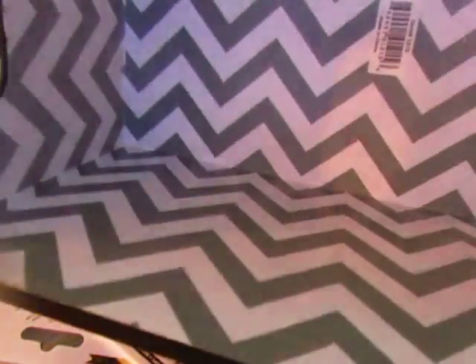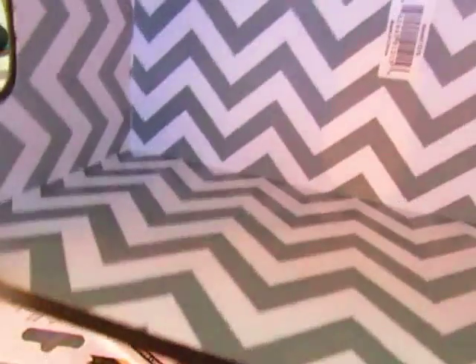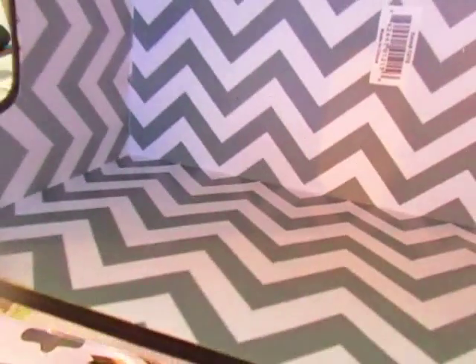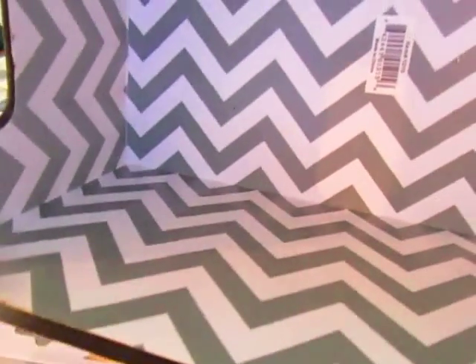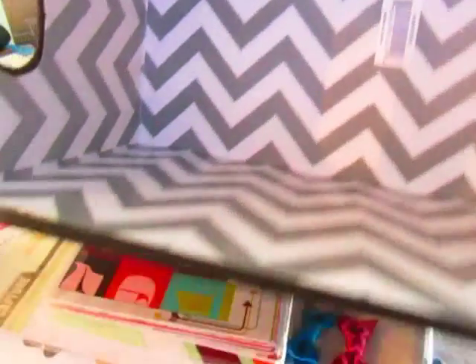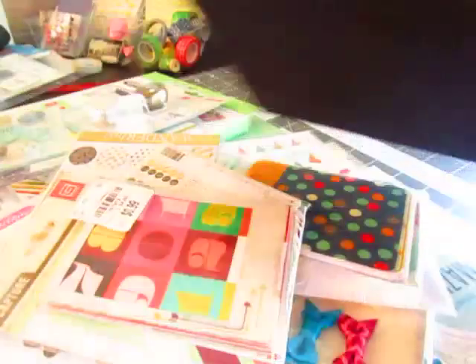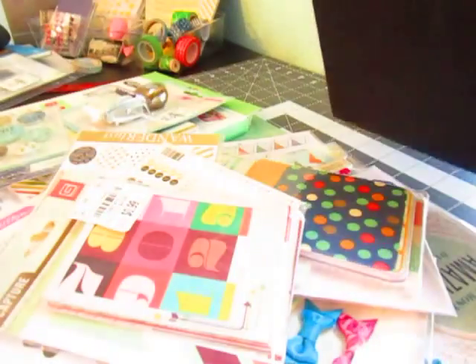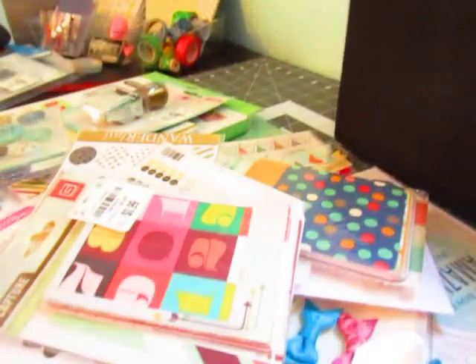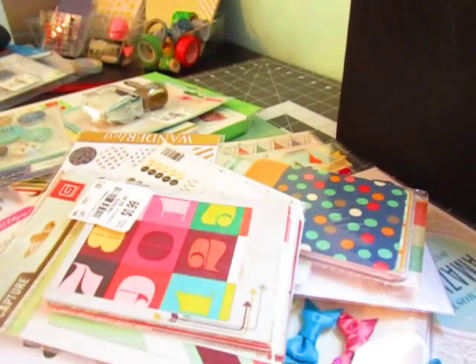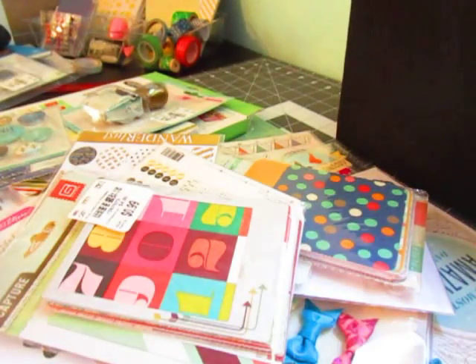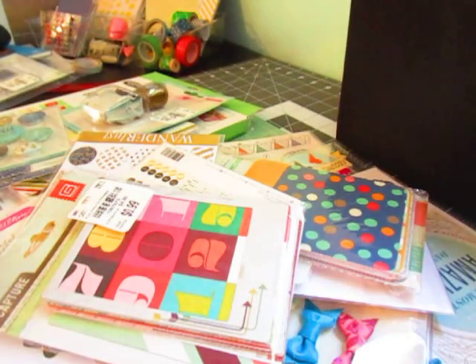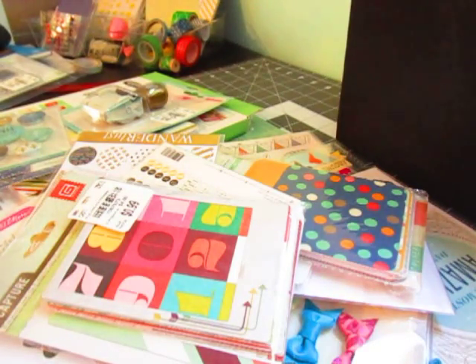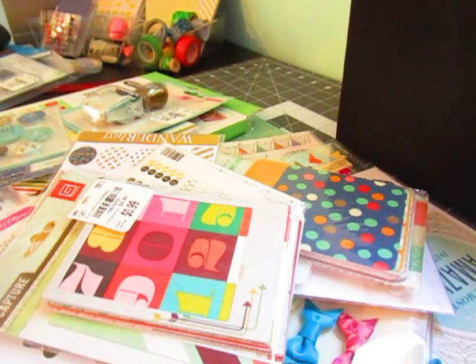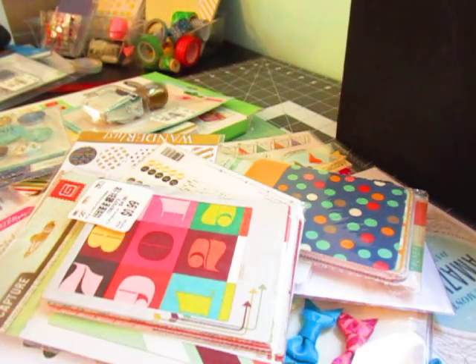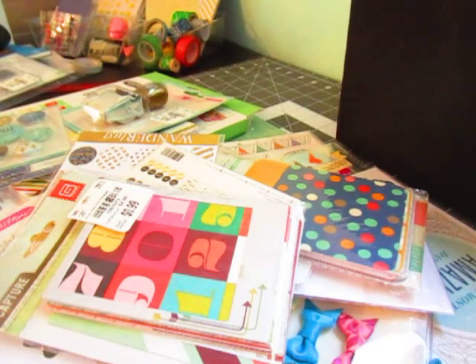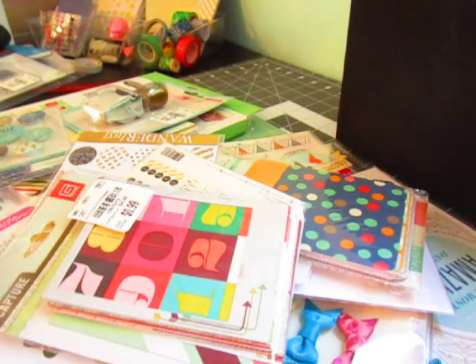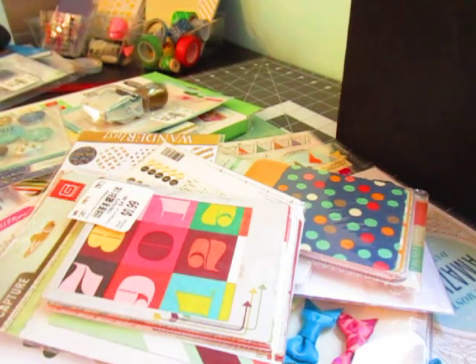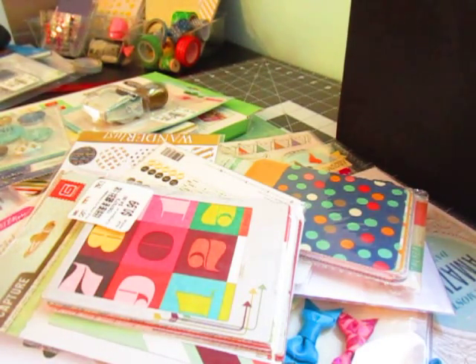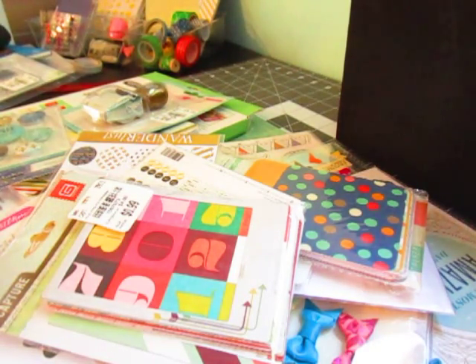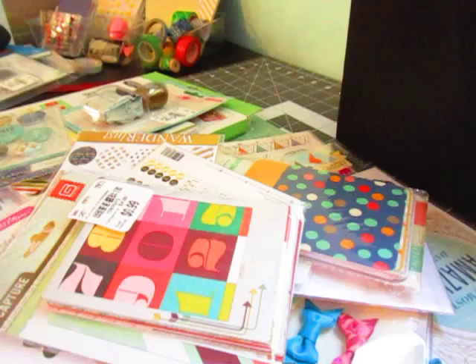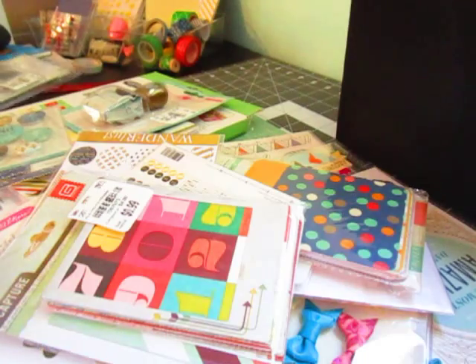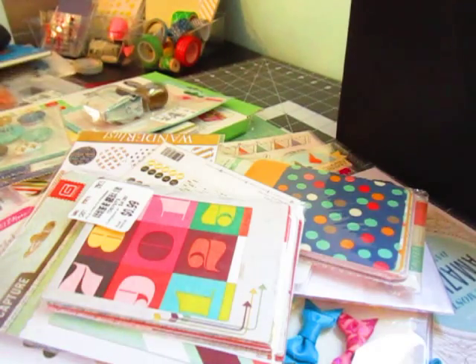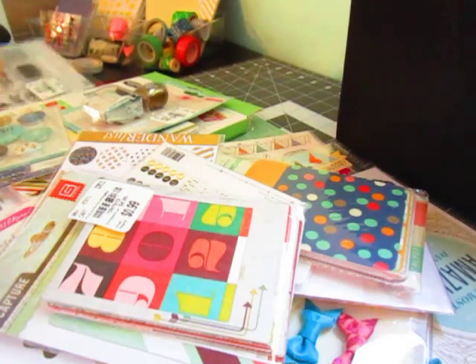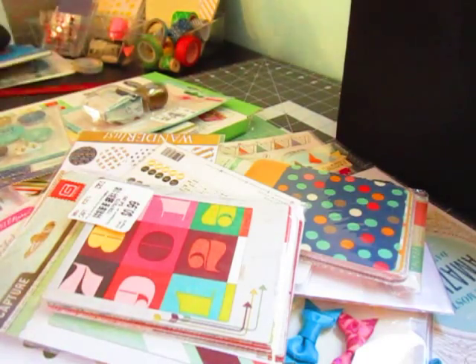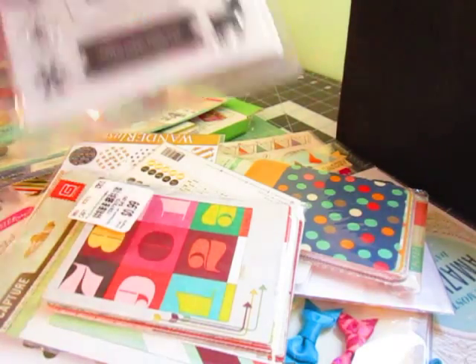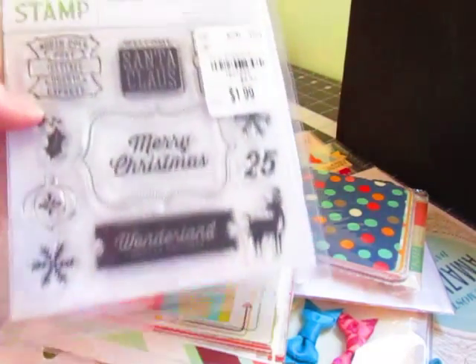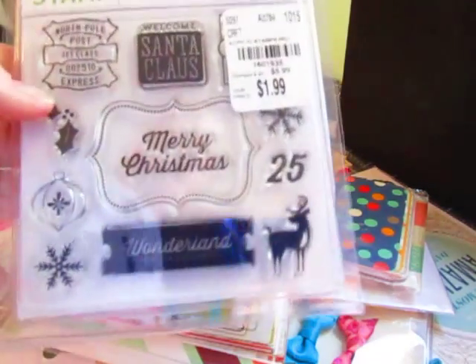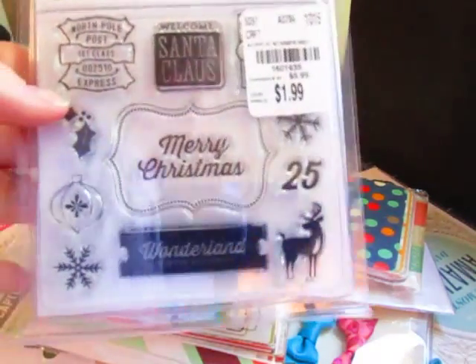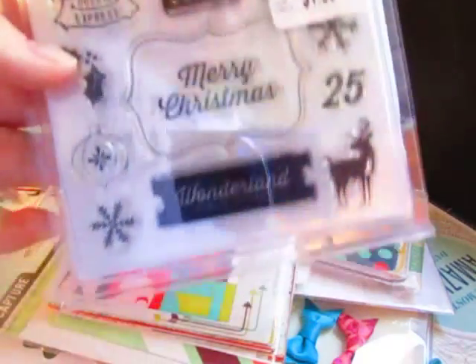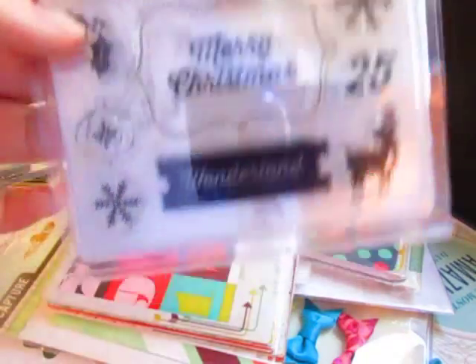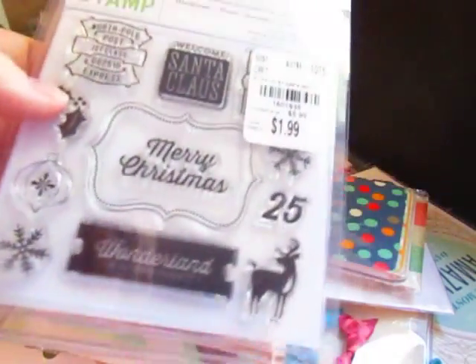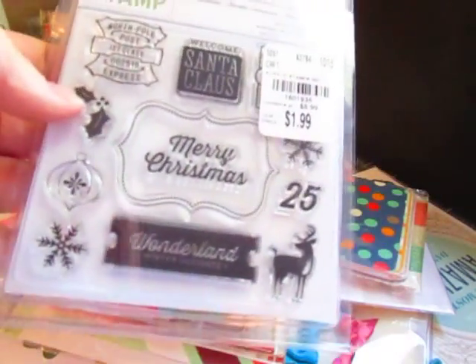I think I got this bin at TJ Maxx, like, so long ago for like five bucks, and I just put everything in there. With the exception of one thing — stamps. I do not put stamps in there.